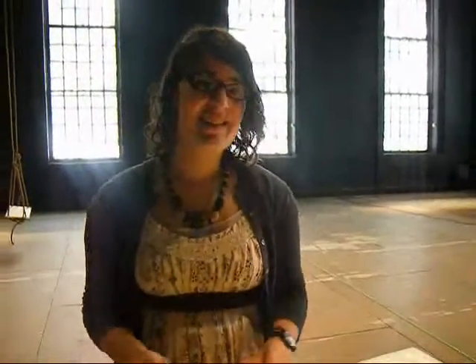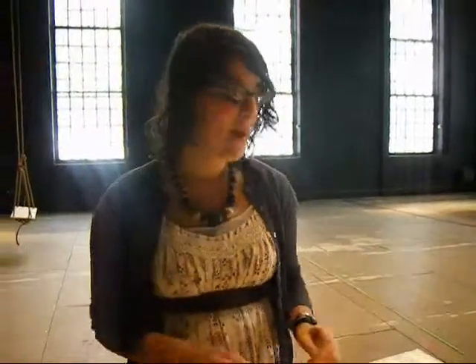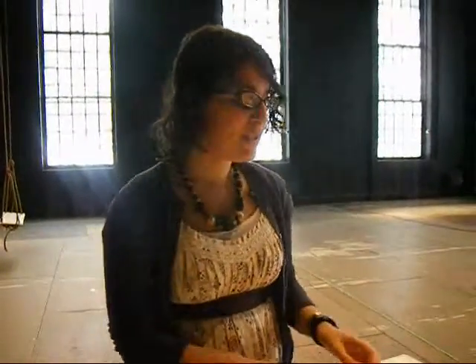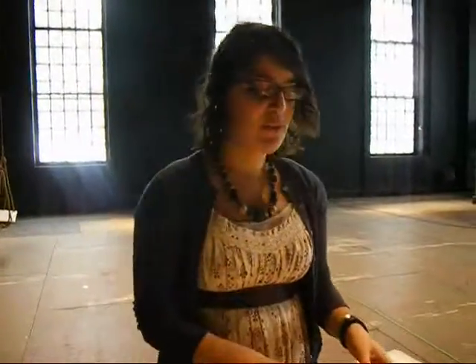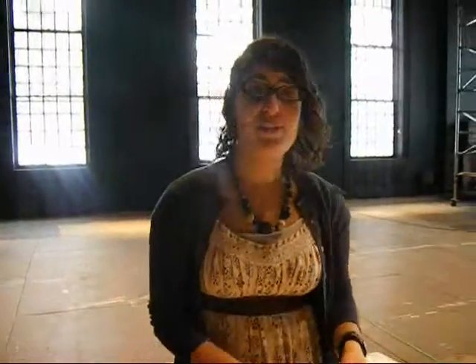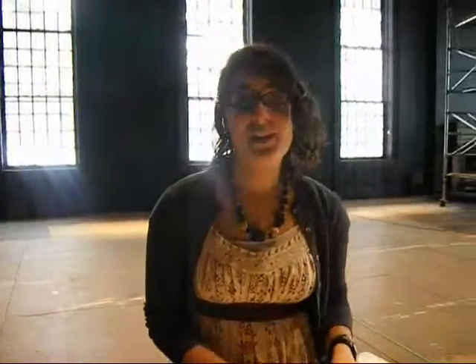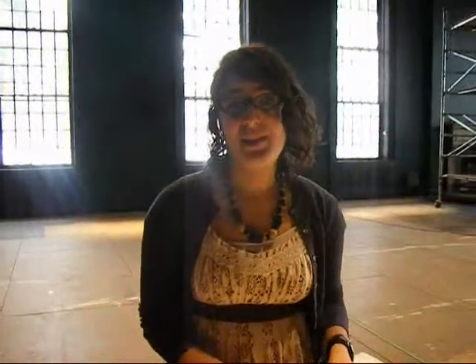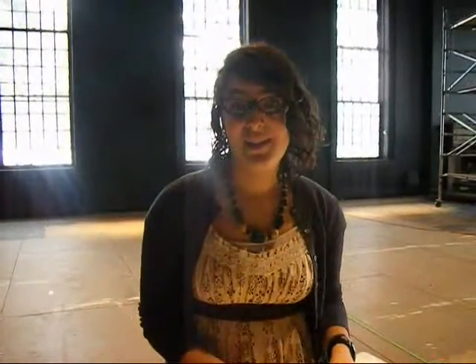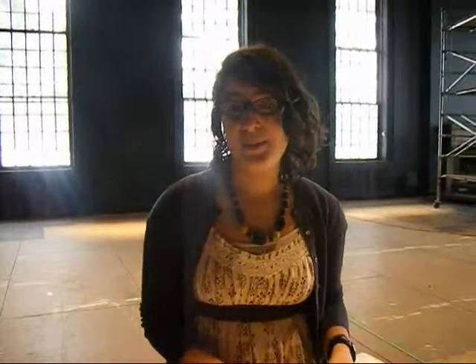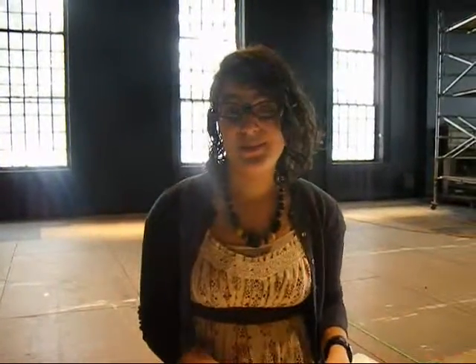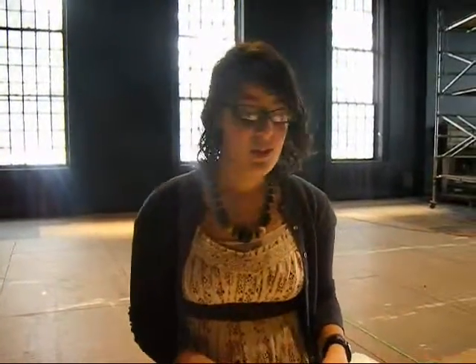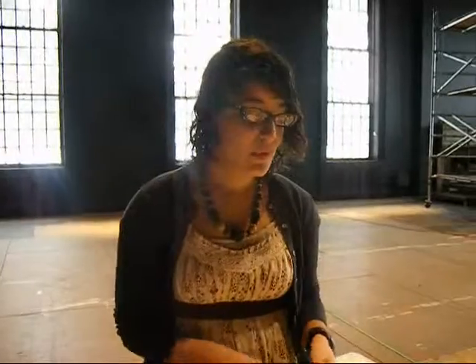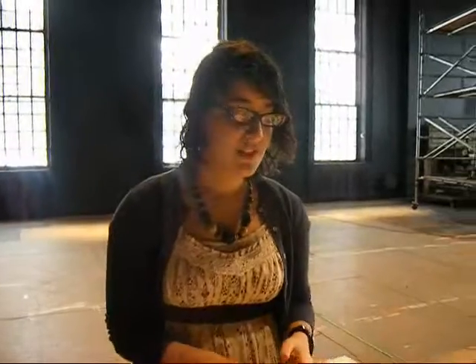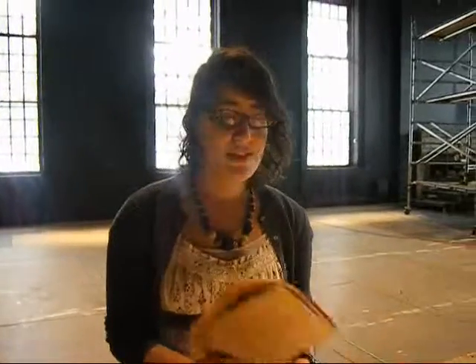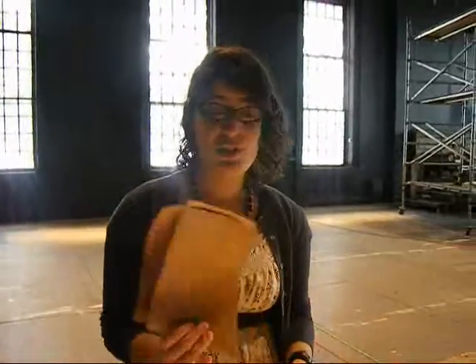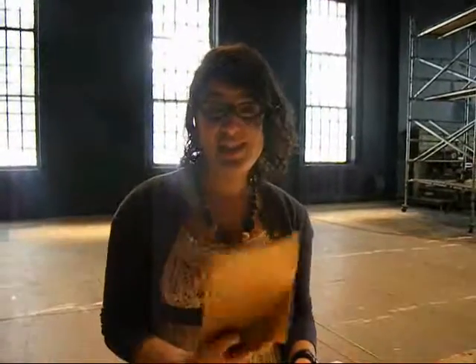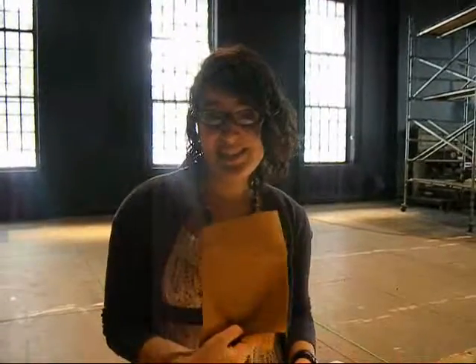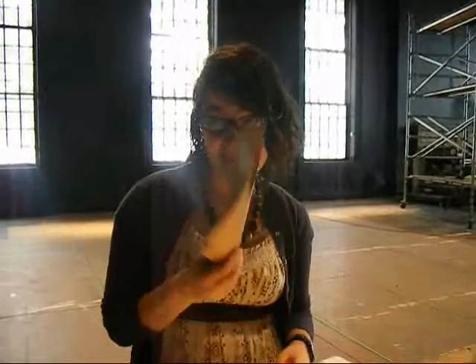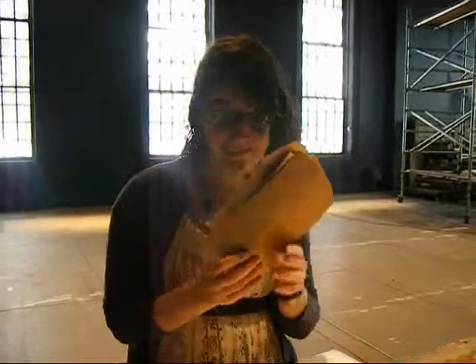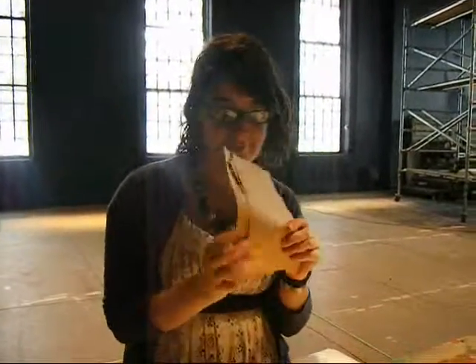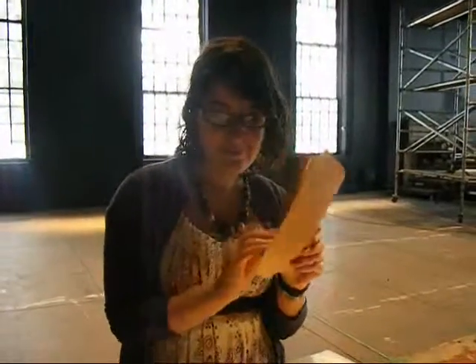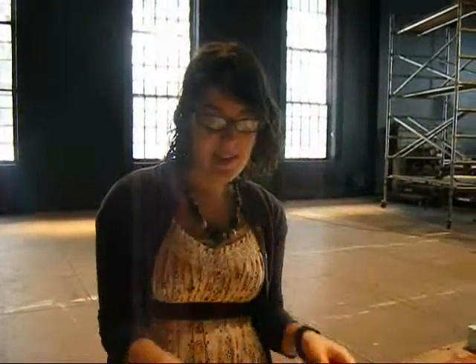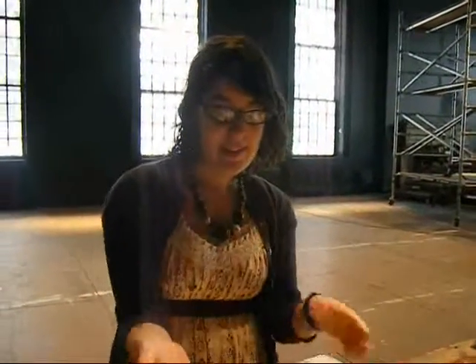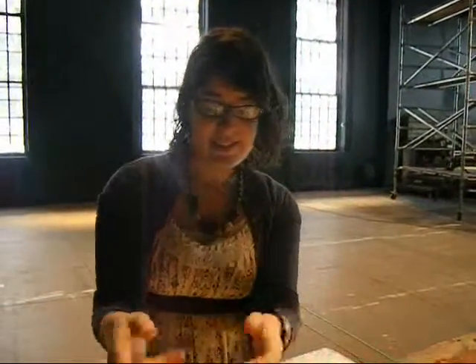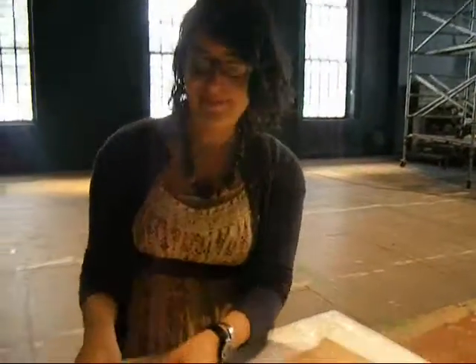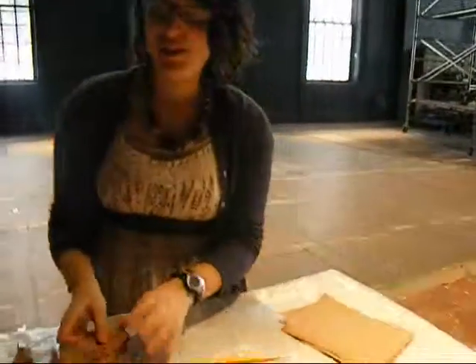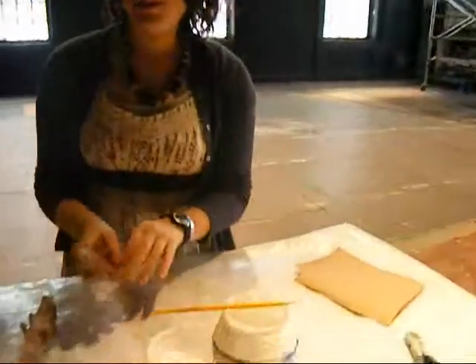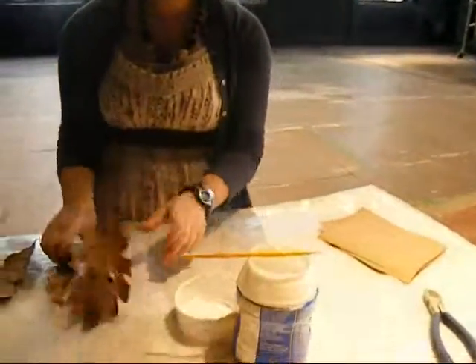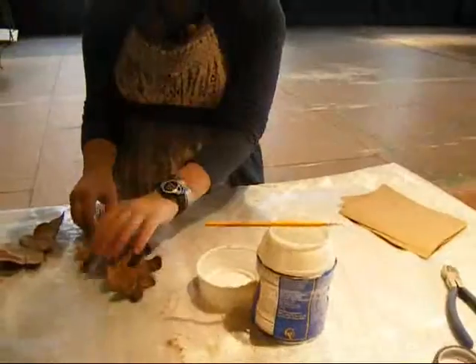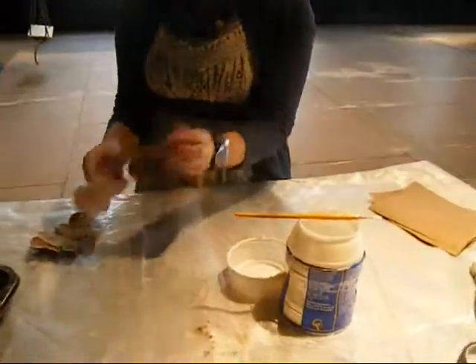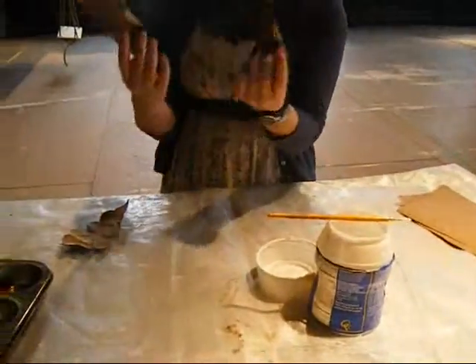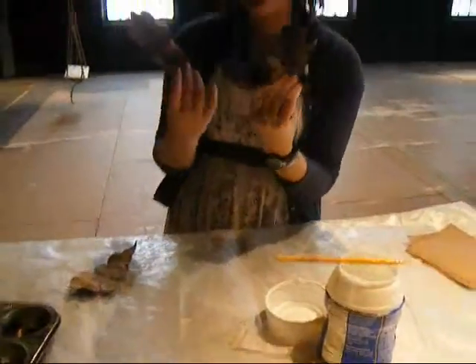So, I'm going to show you what I do every day, almost, which is turn this into this.